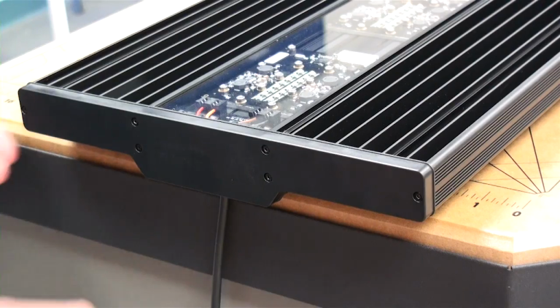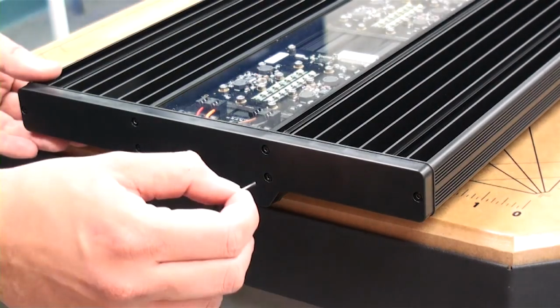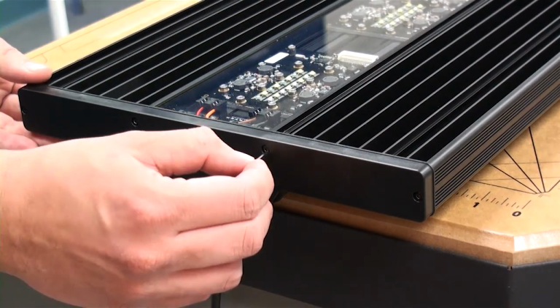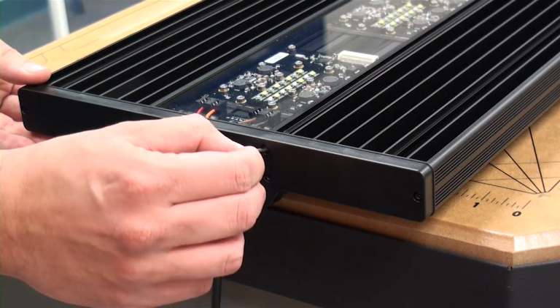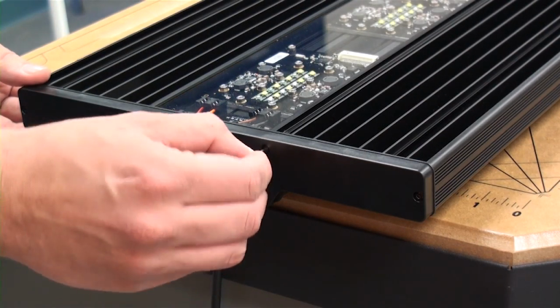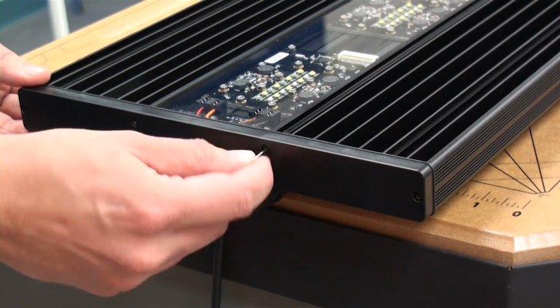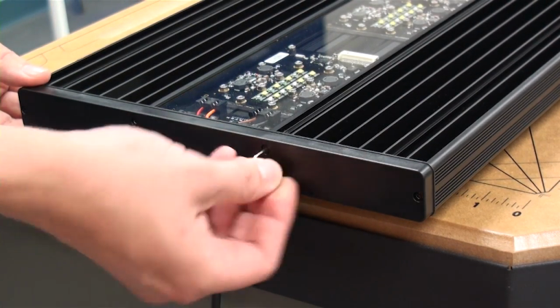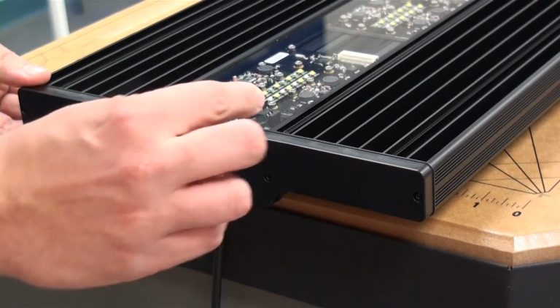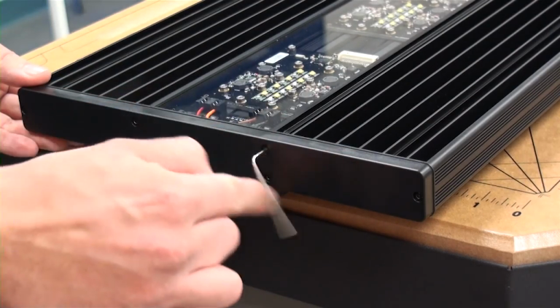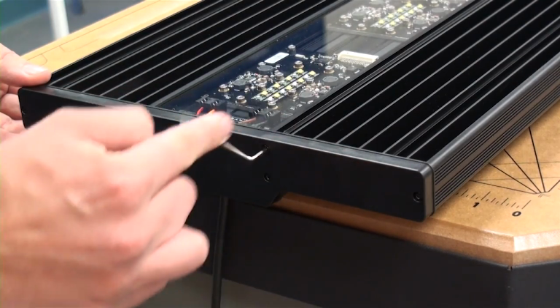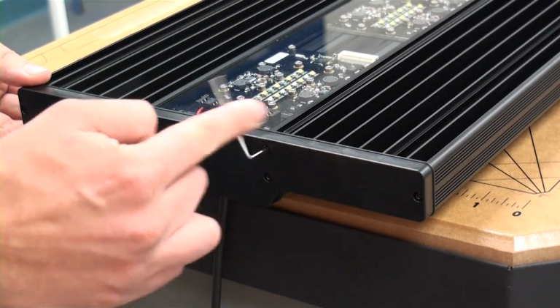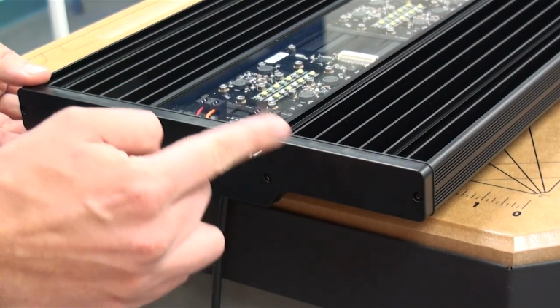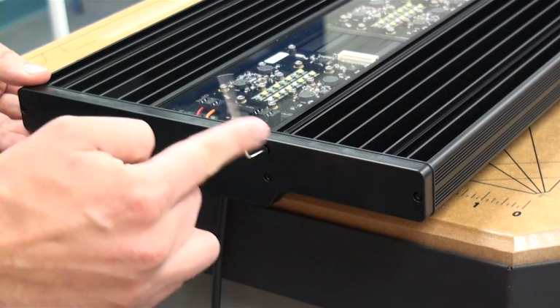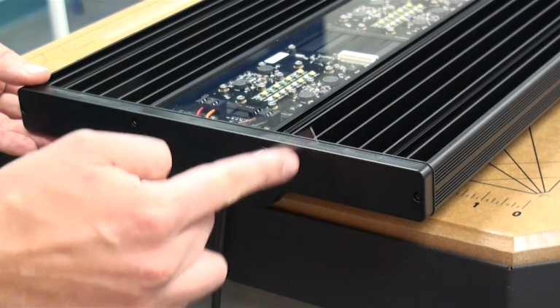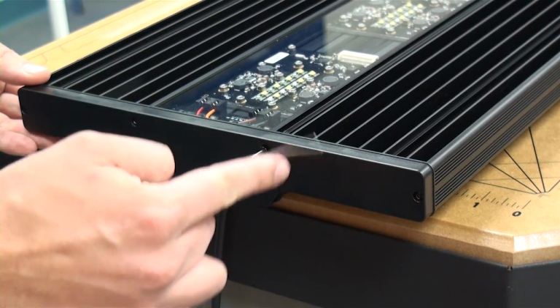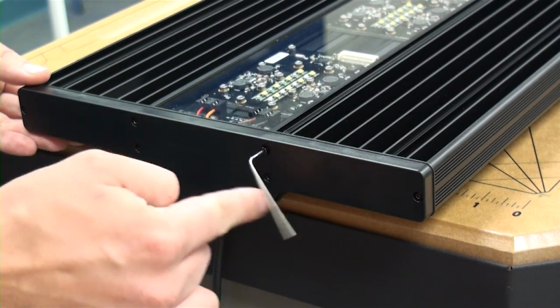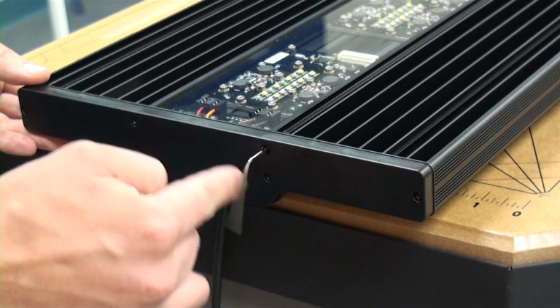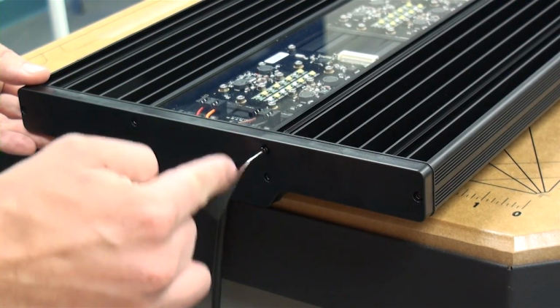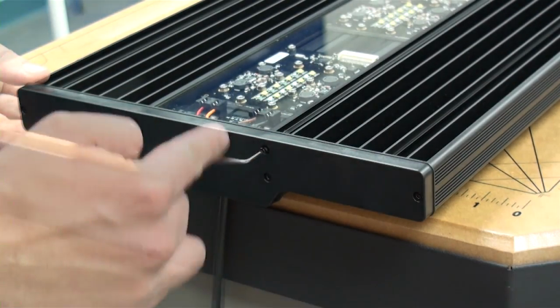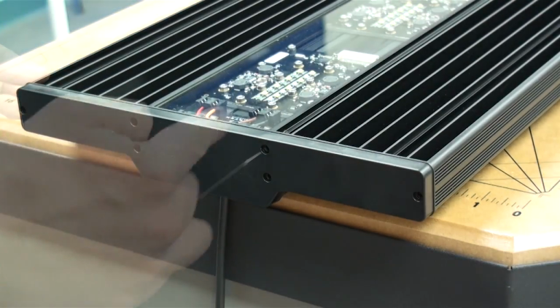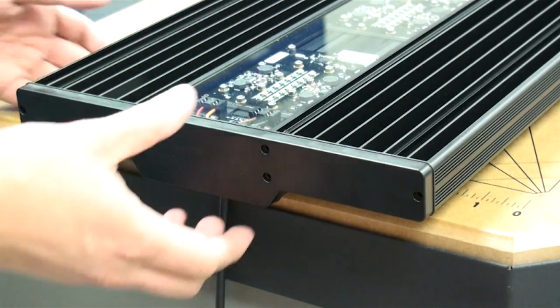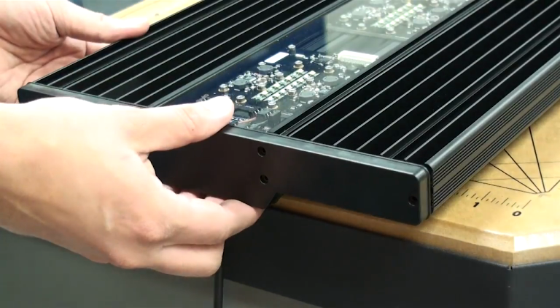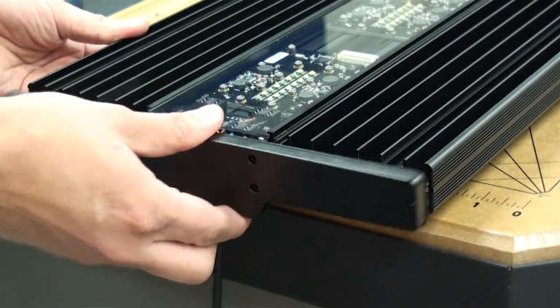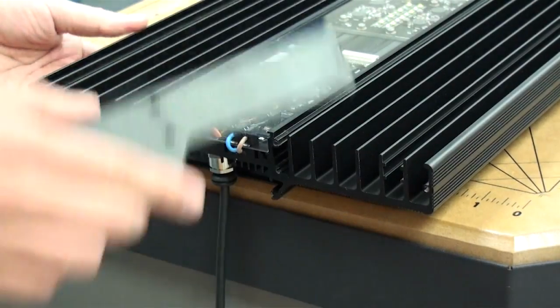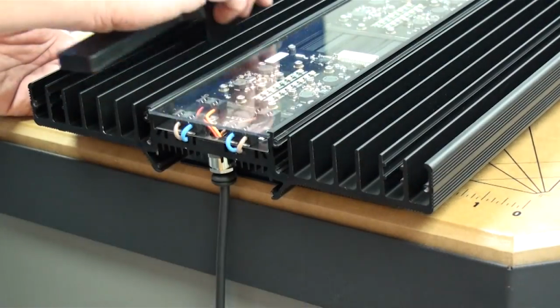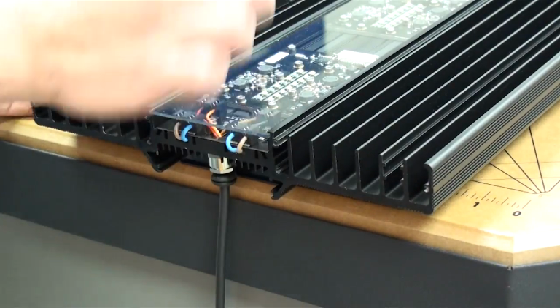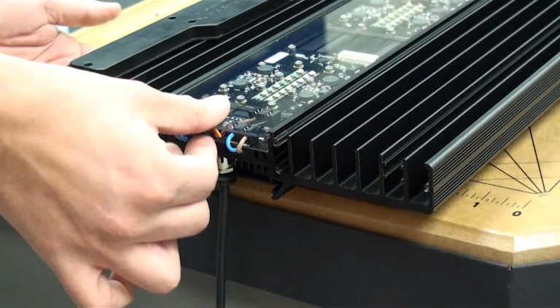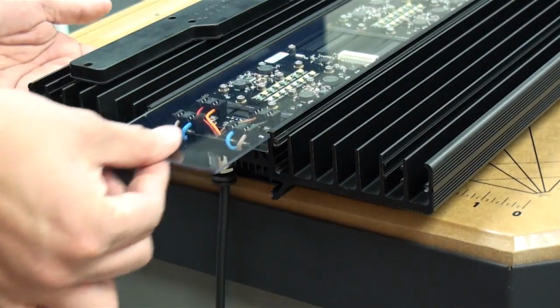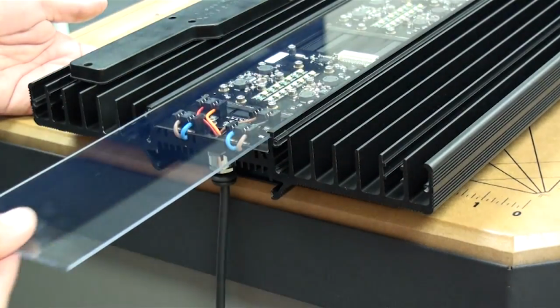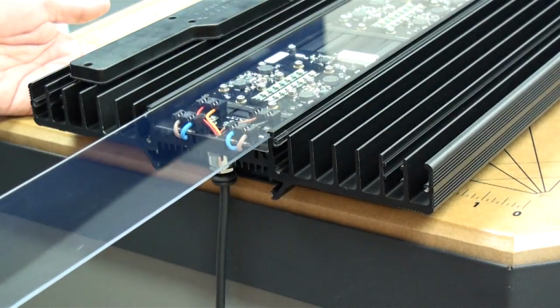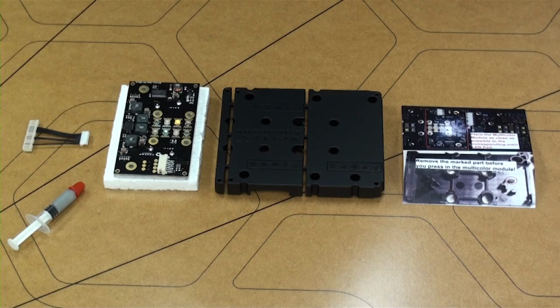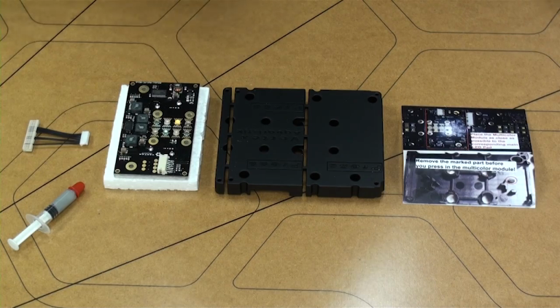The first step of installing a new module is to unscrew the end cap of the fixture. Make sure you unscrew the blank end without the LCD panel. Once you have all the screws out, slide the end cap off and remove the acrylic shield.